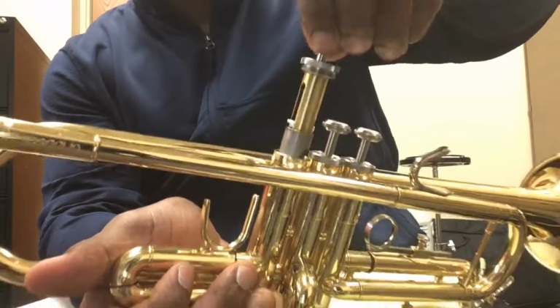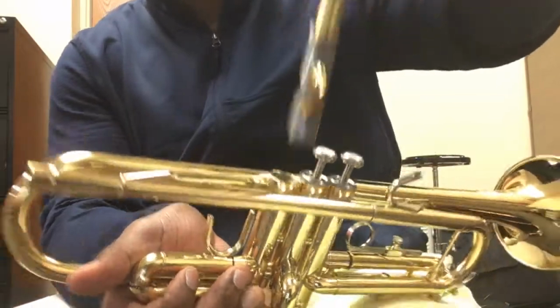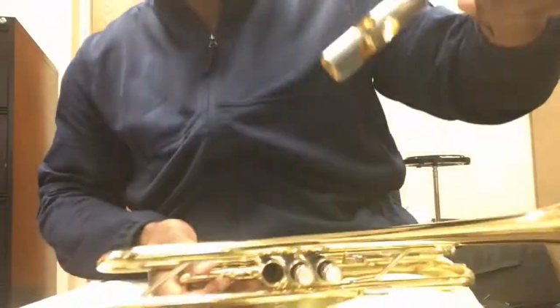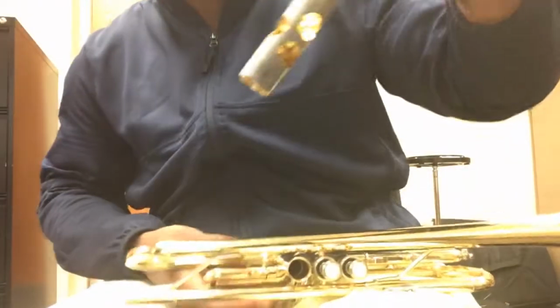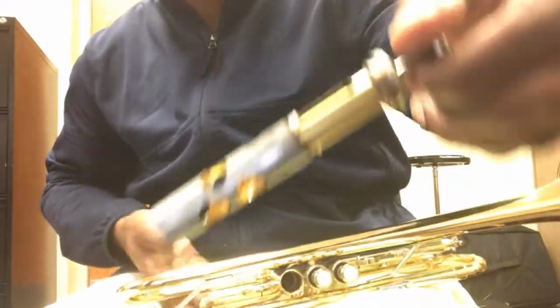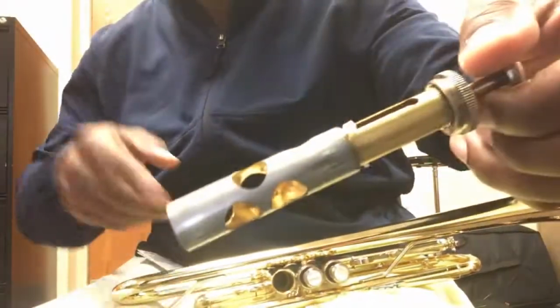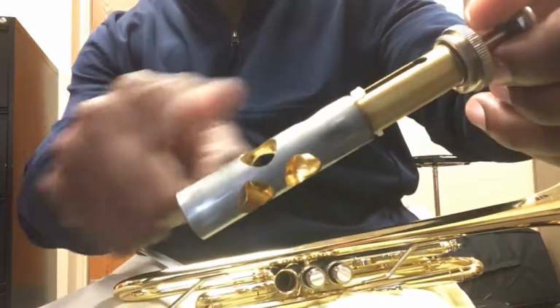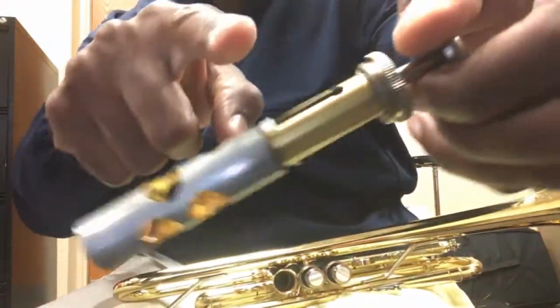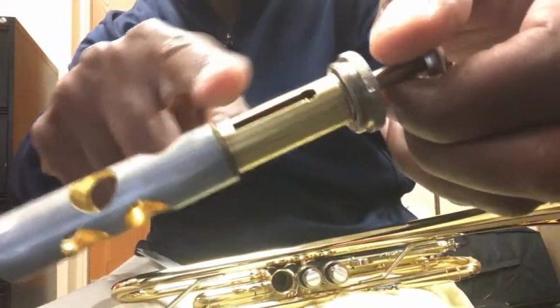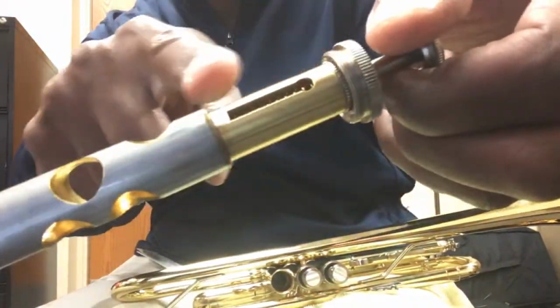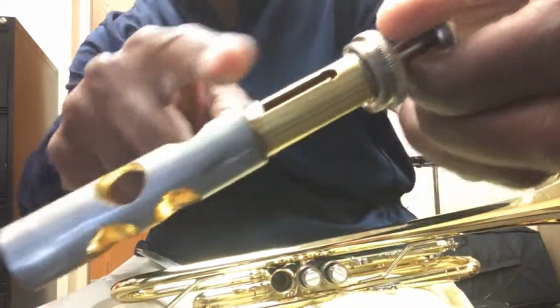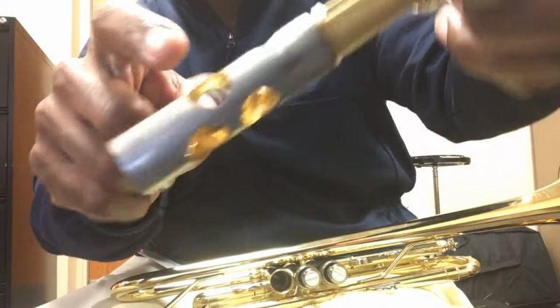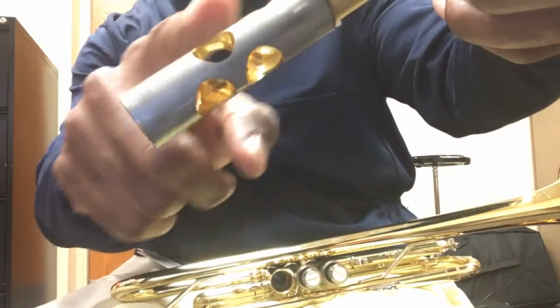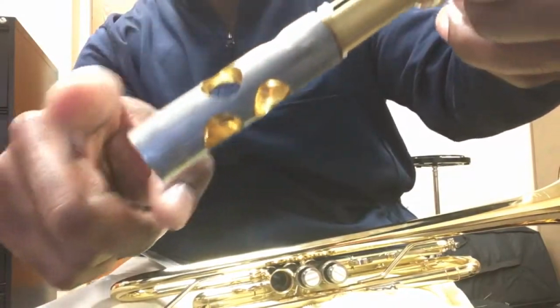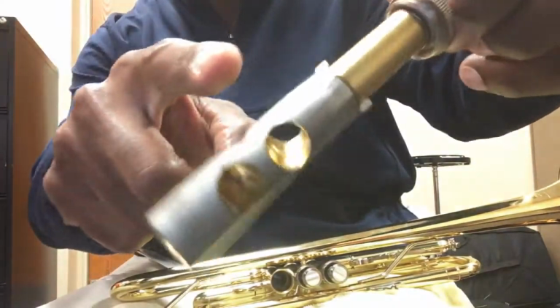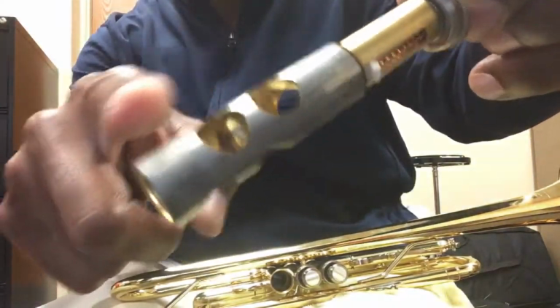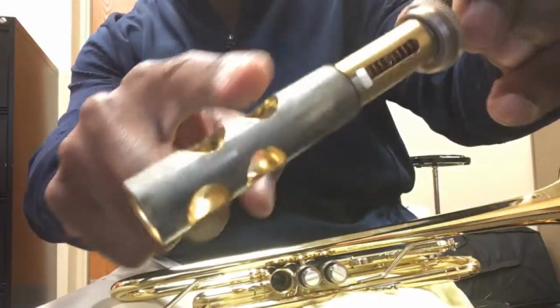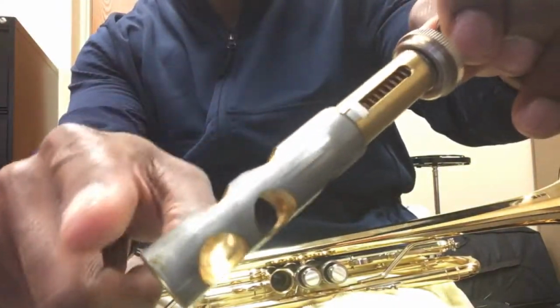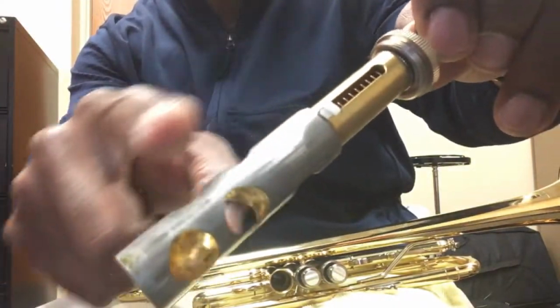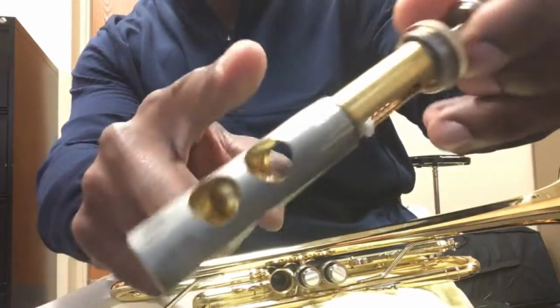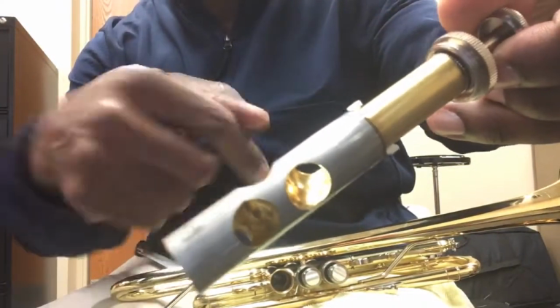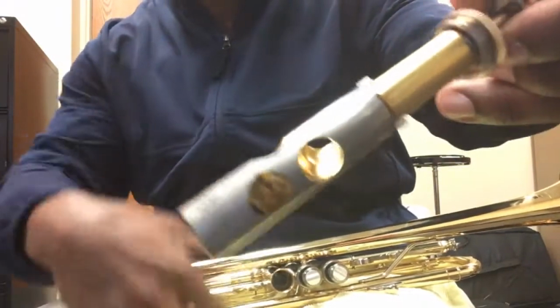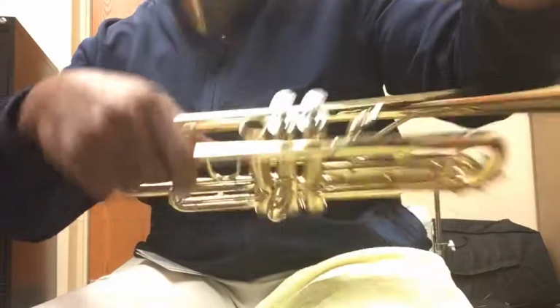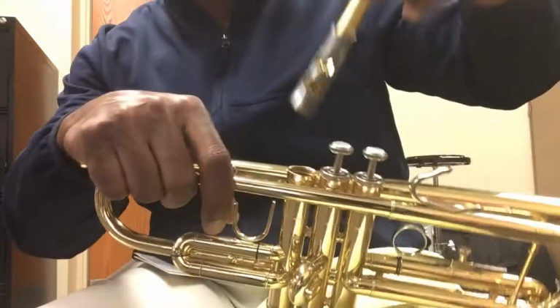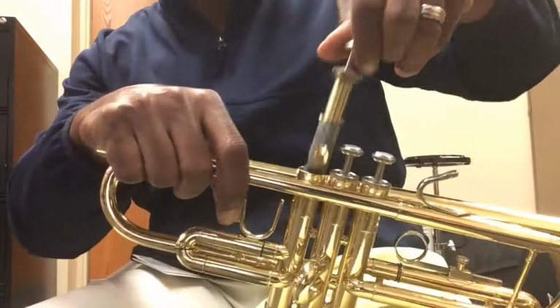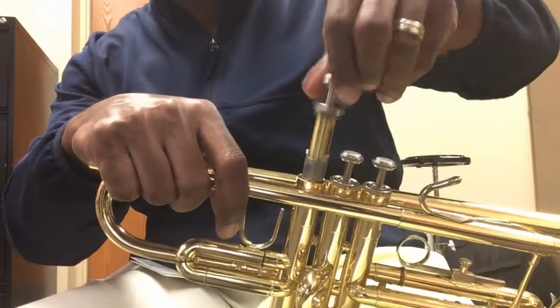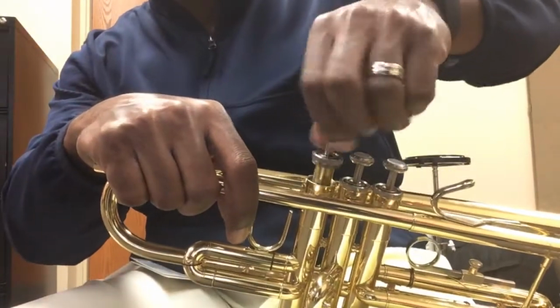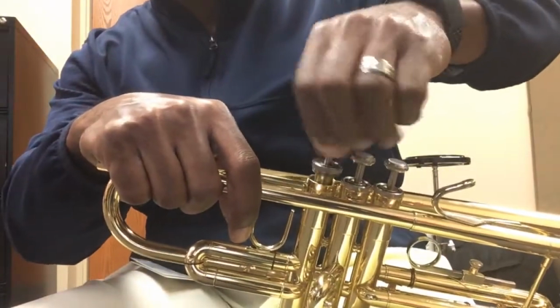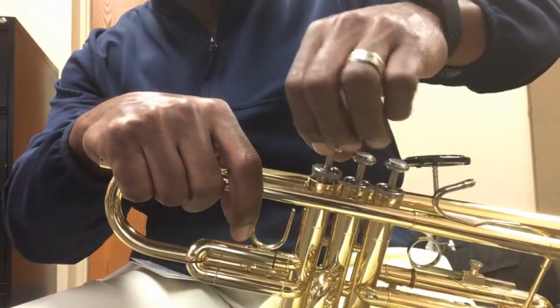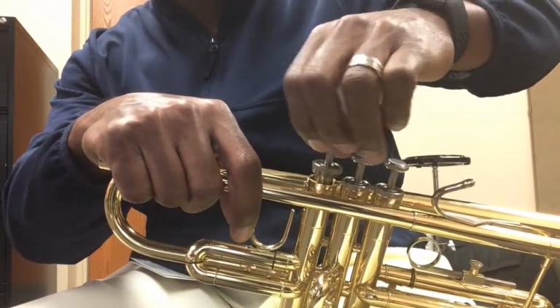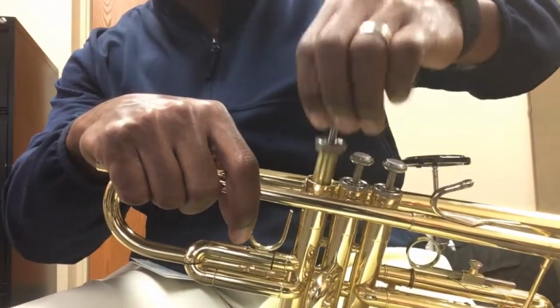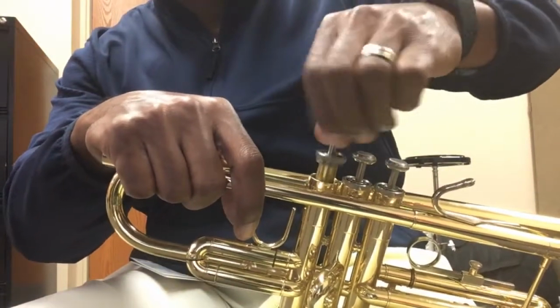Notice that when I put the oil on, I put it on the gray part only — I did not put it on the top part. The gray part is what makes contact with the inside of the trumpet, so you want to make sure that it gets nice and oiled up.